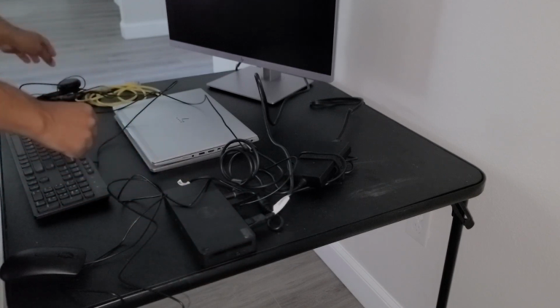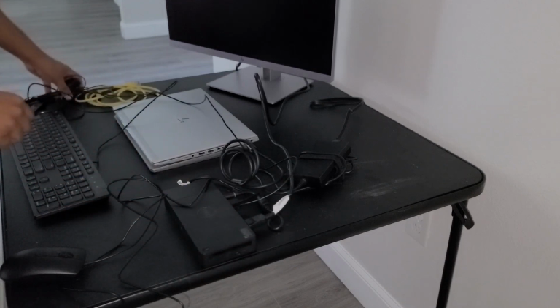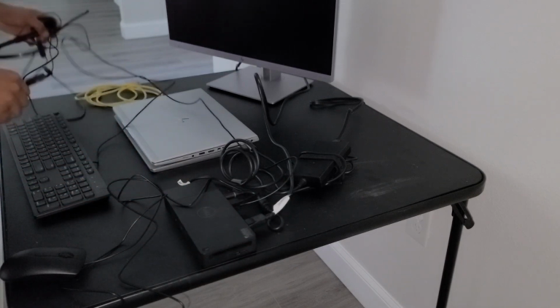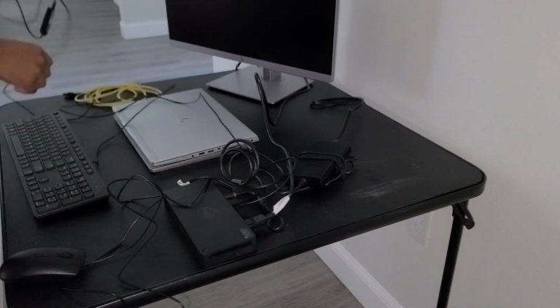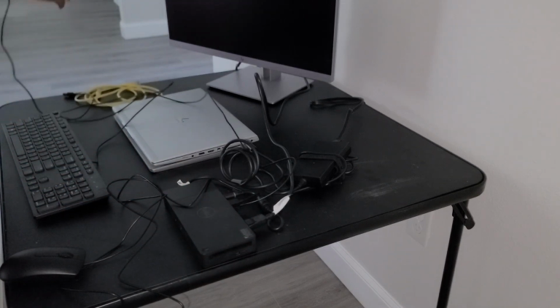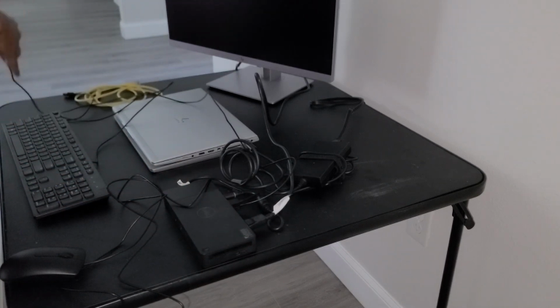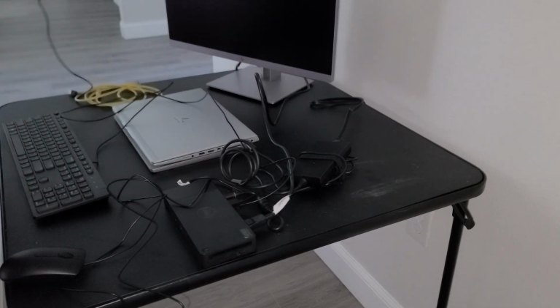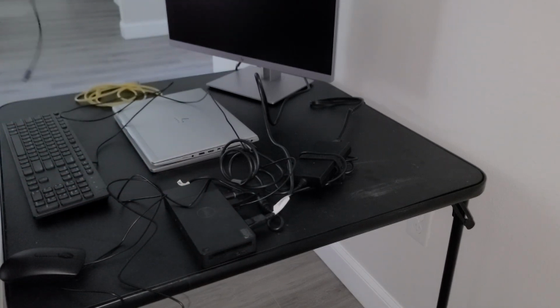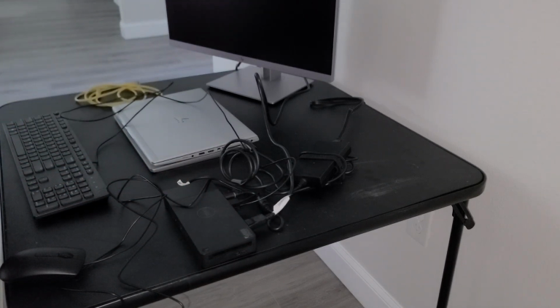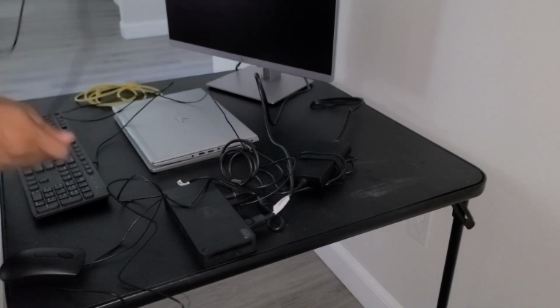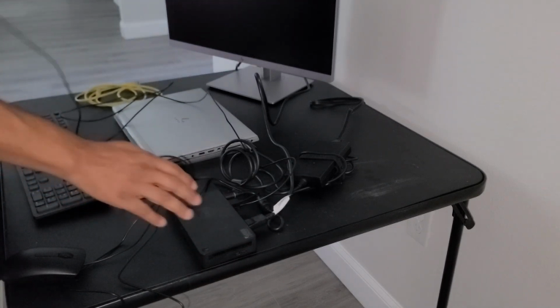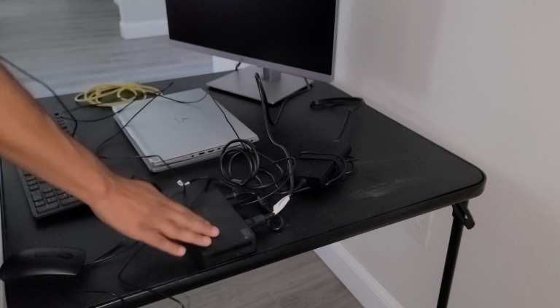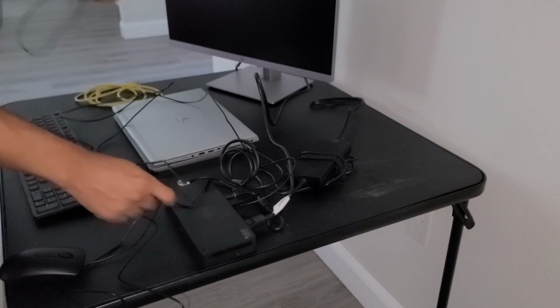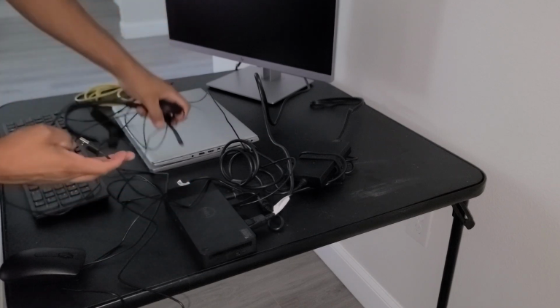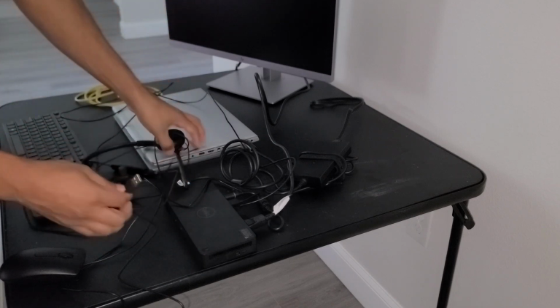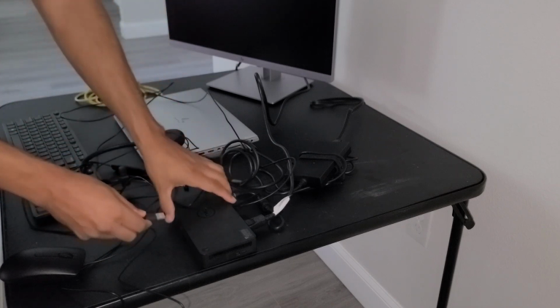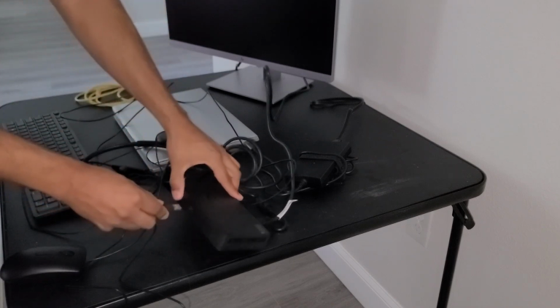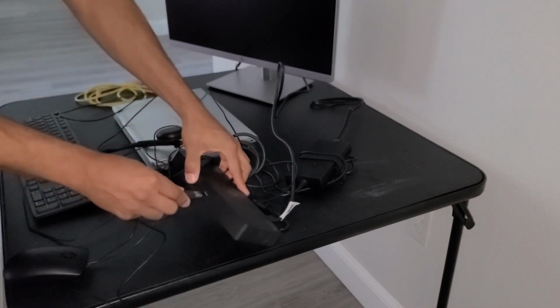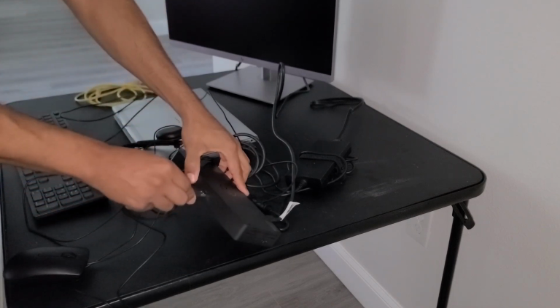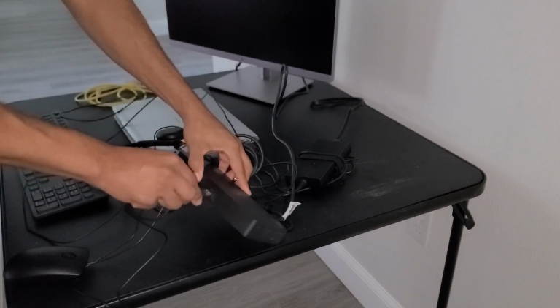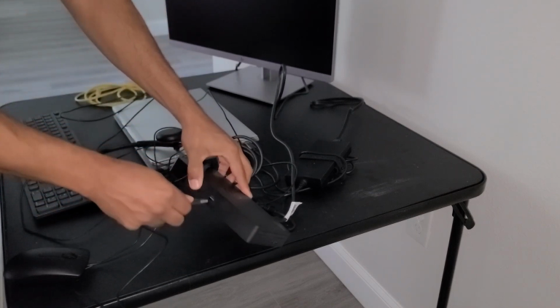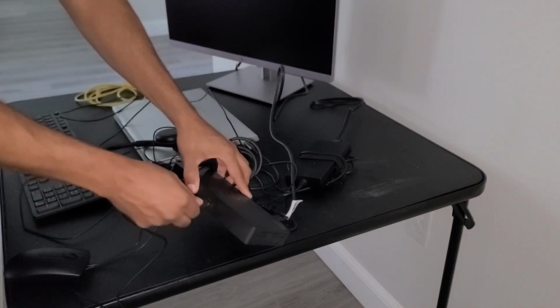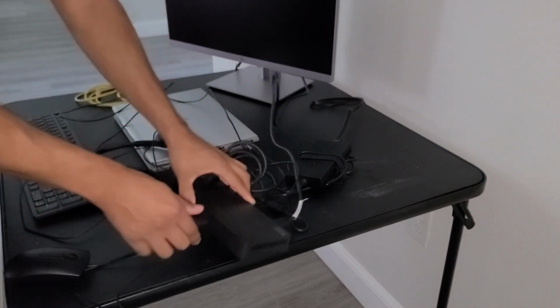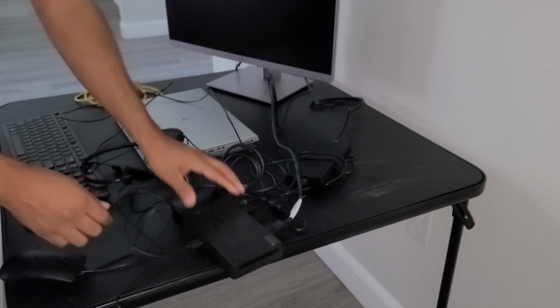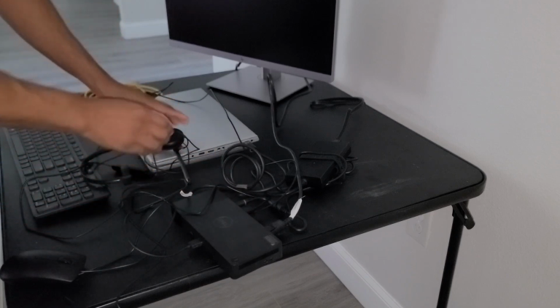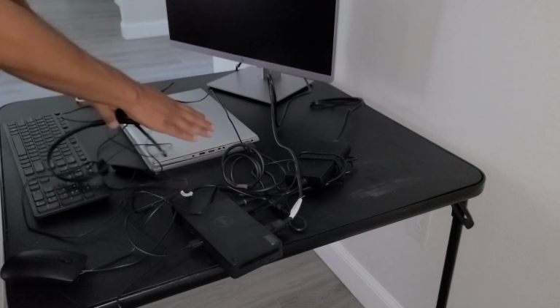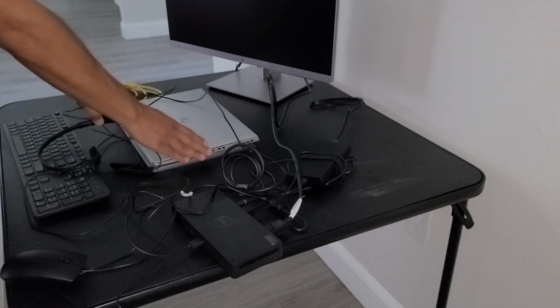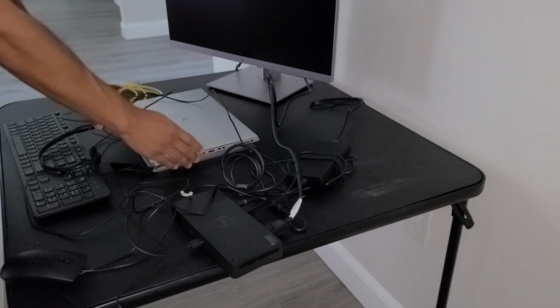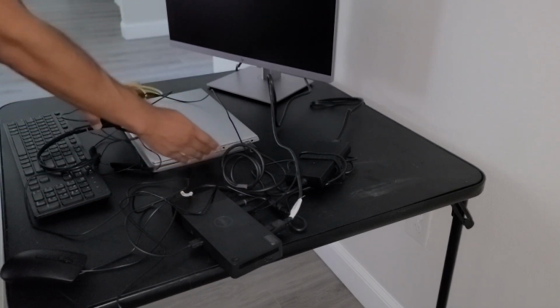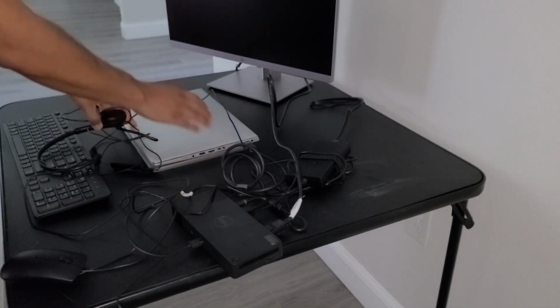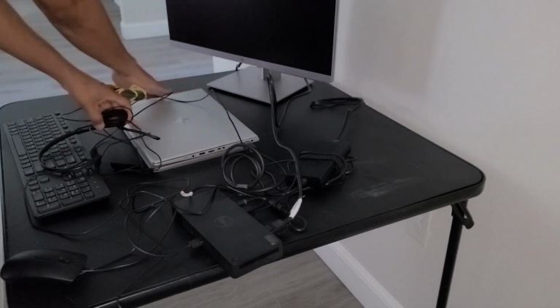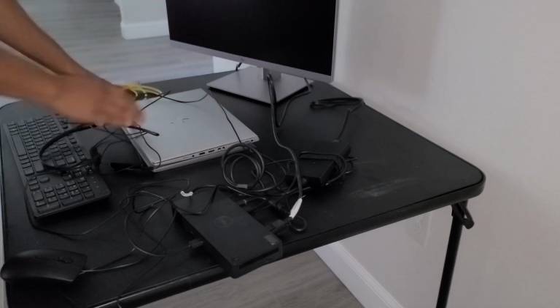If you have a headset, you can connect it either to an available port on the docking station — I have one right here in the front — or you can connect it to the side of your laptop in an available USB port on the laptop.